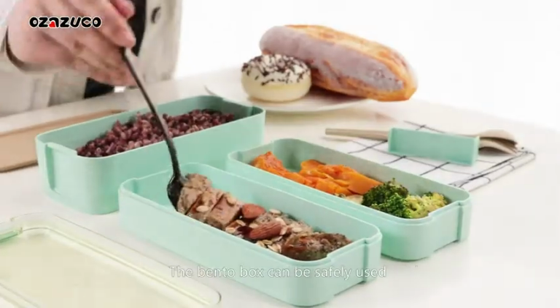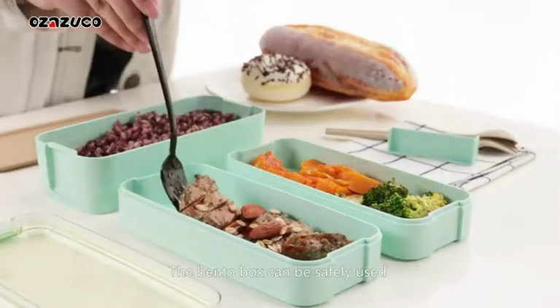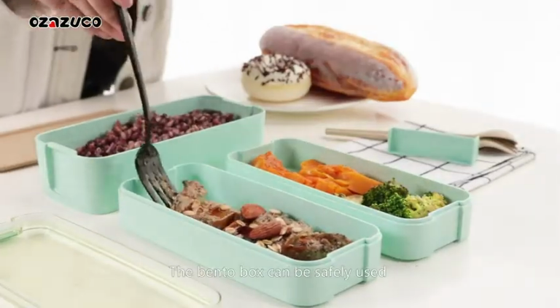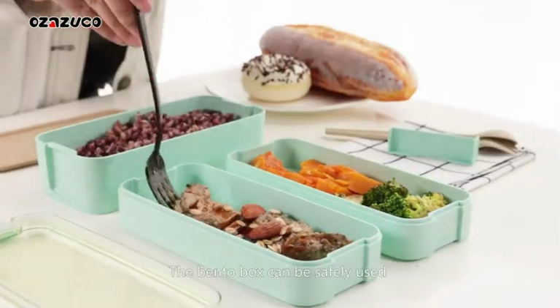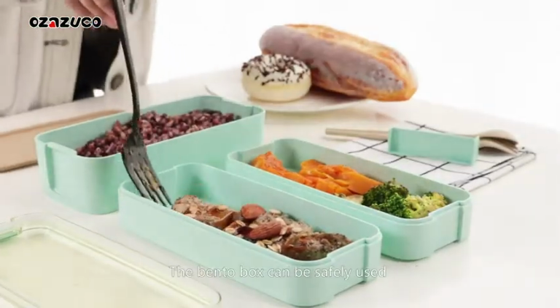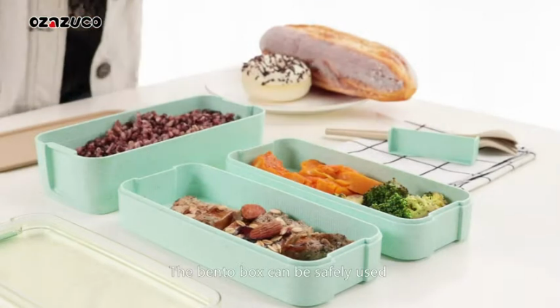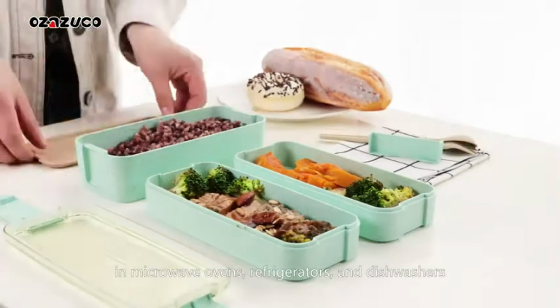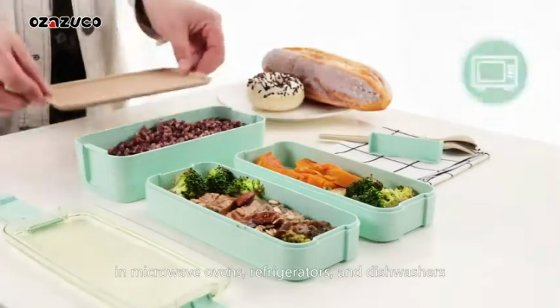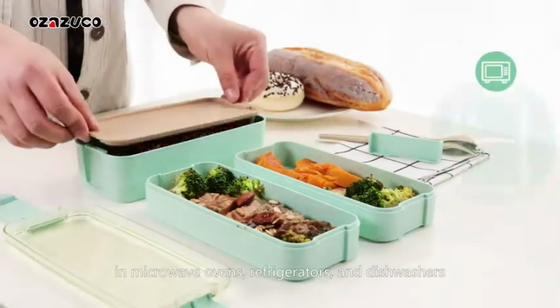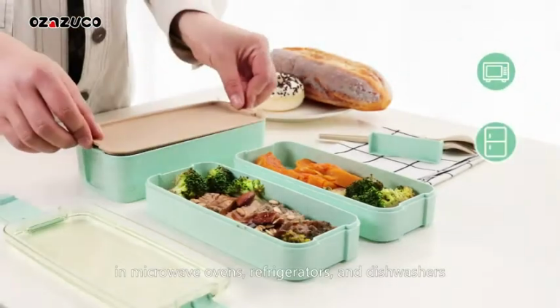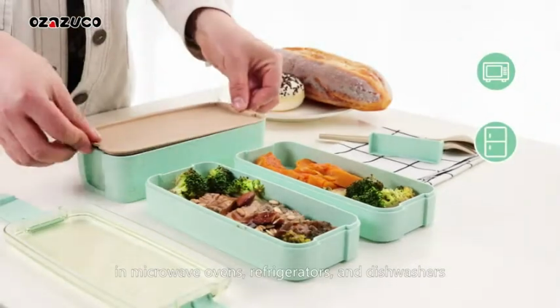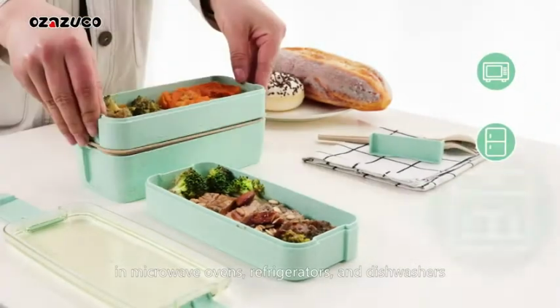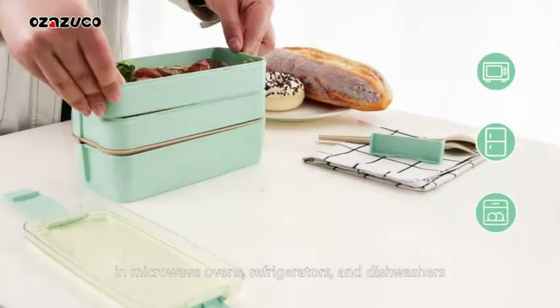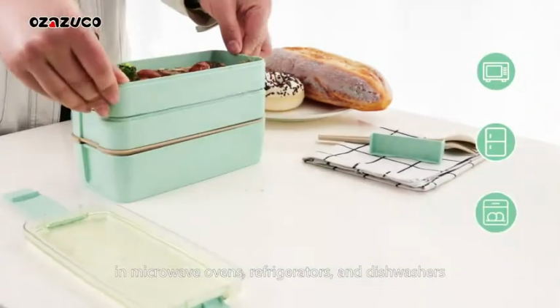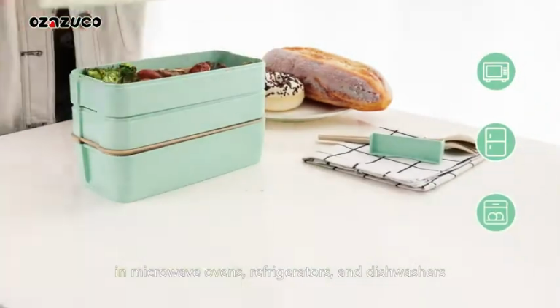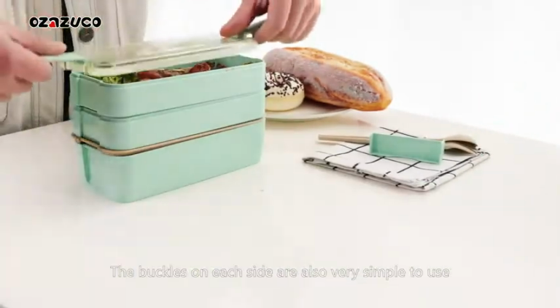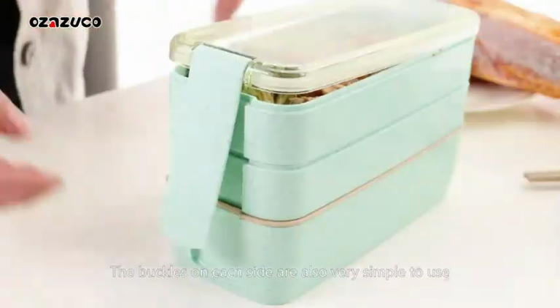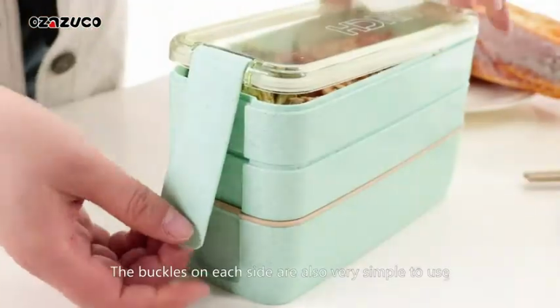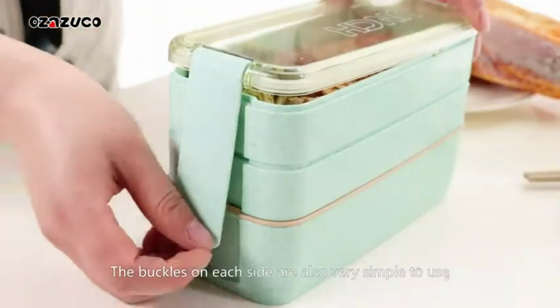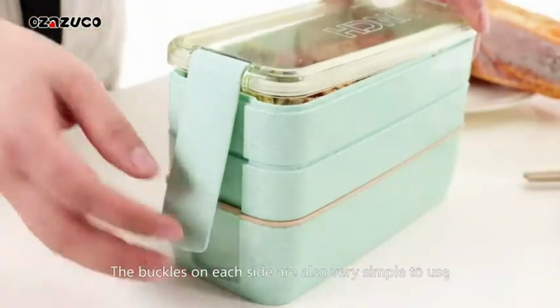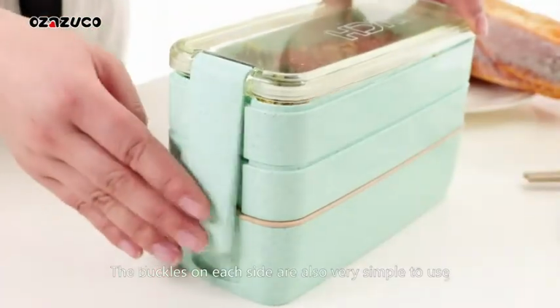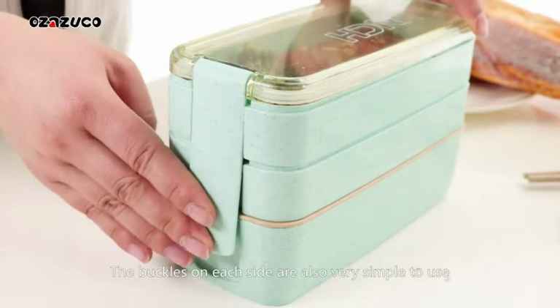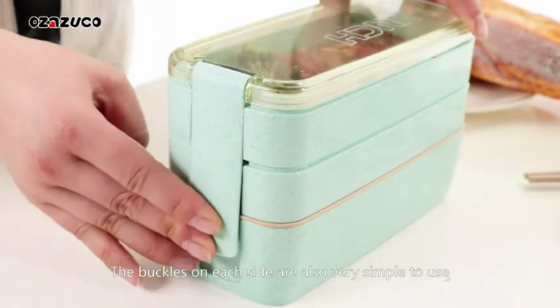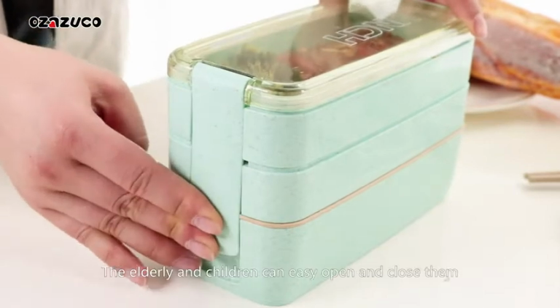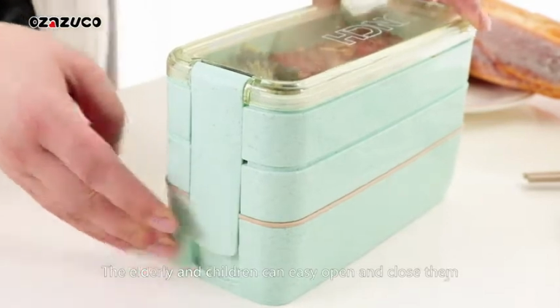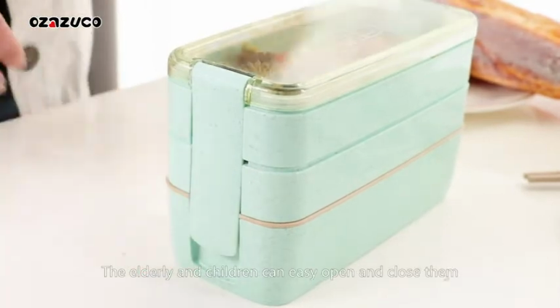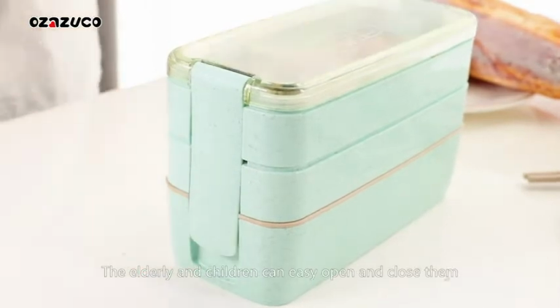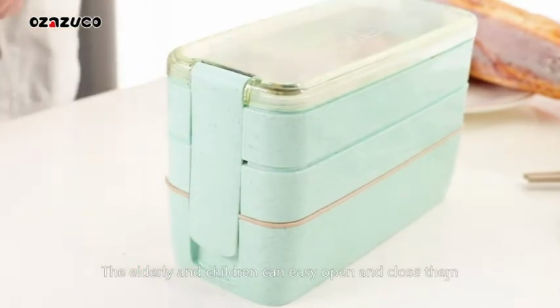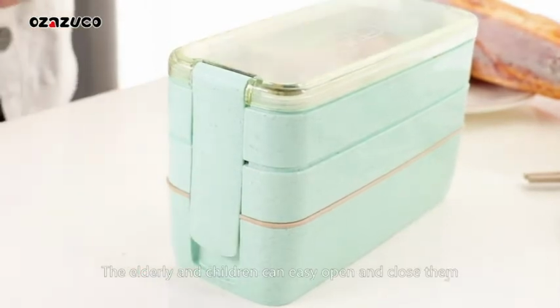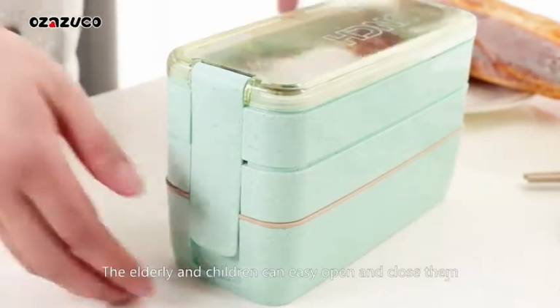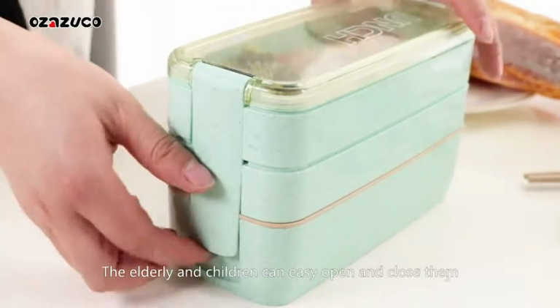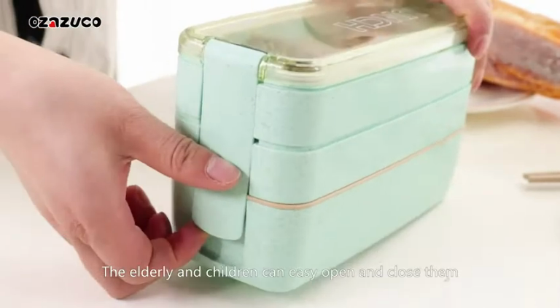The Bento Box can be safely used in microwave ovens, refrigerators, and dishwashers. The buckles on each side are also very simple to use — the elderly and children can easily open and close them.